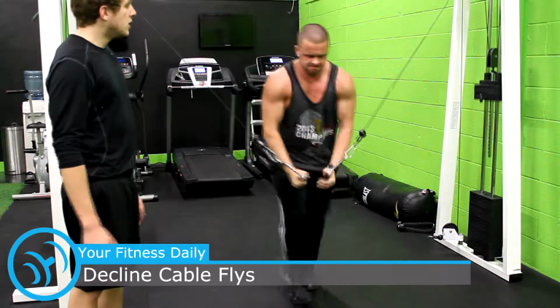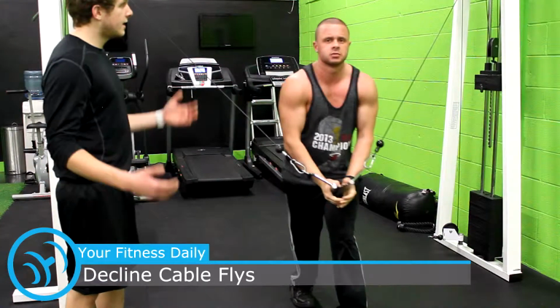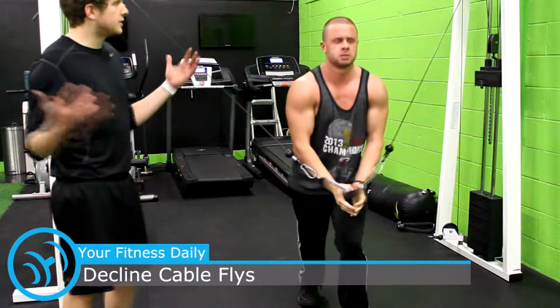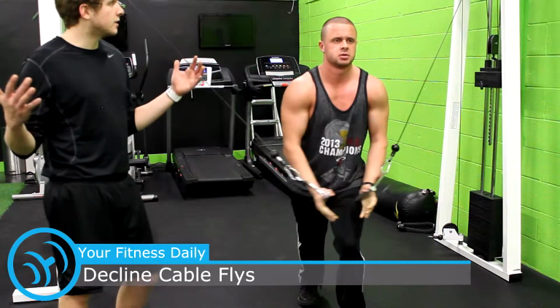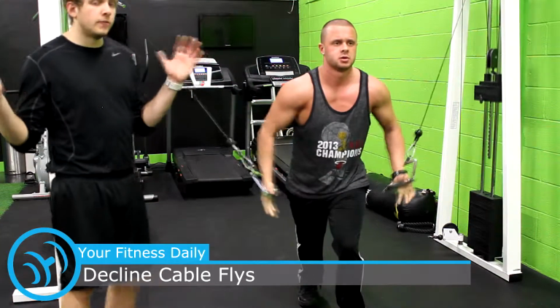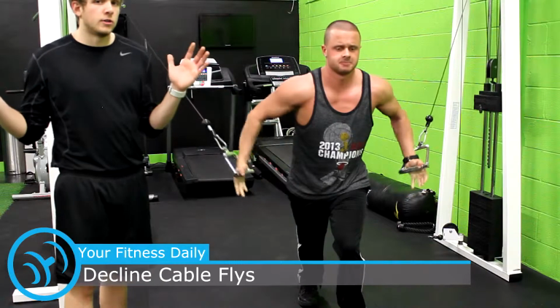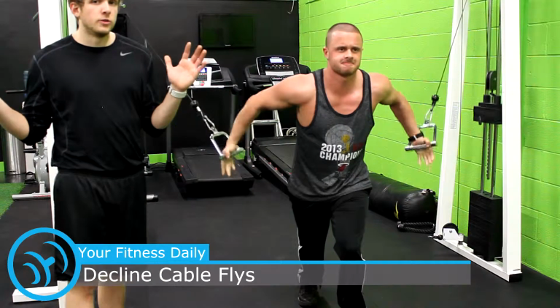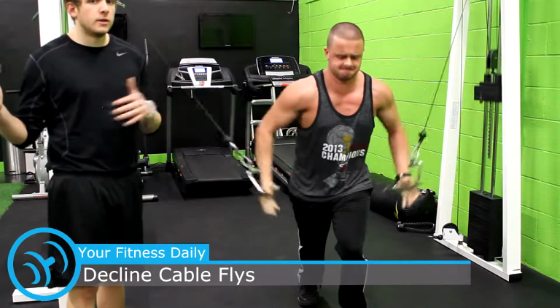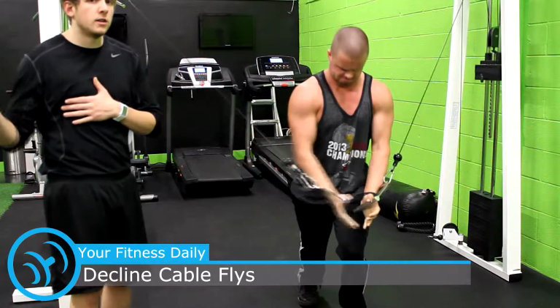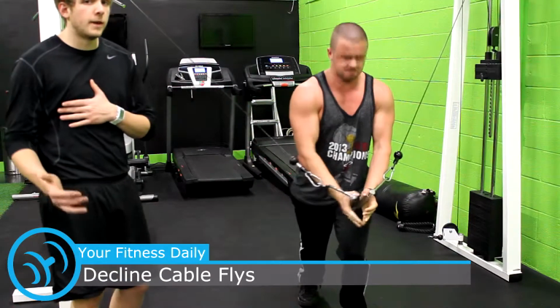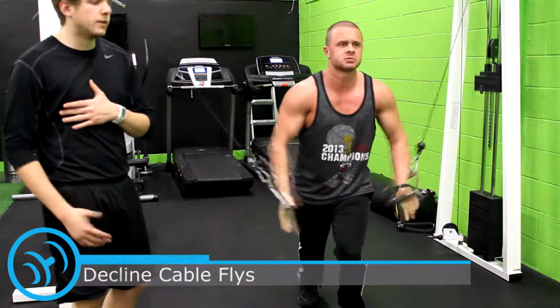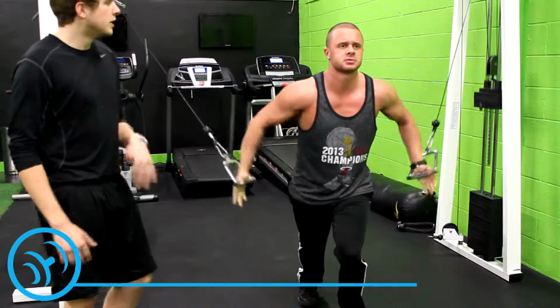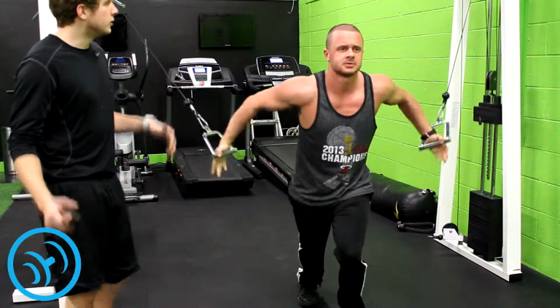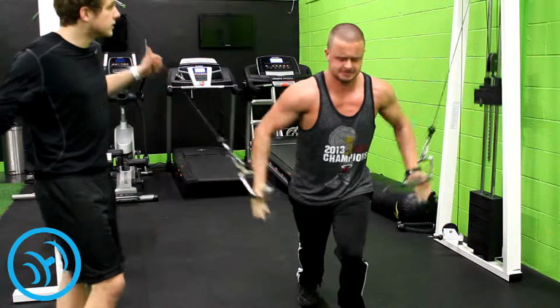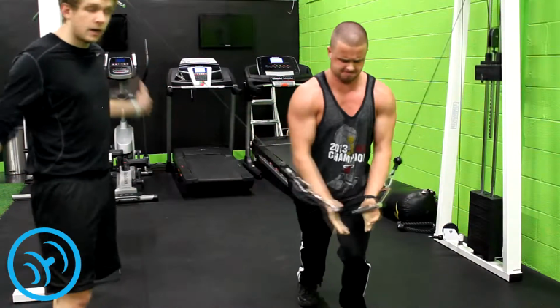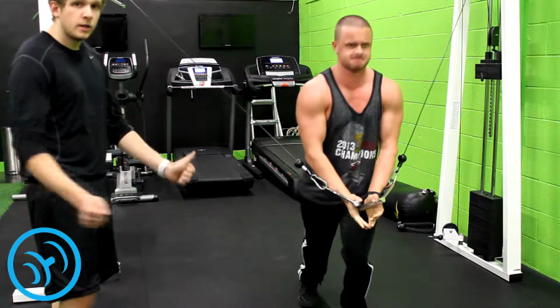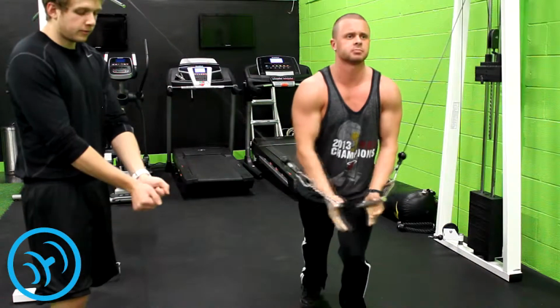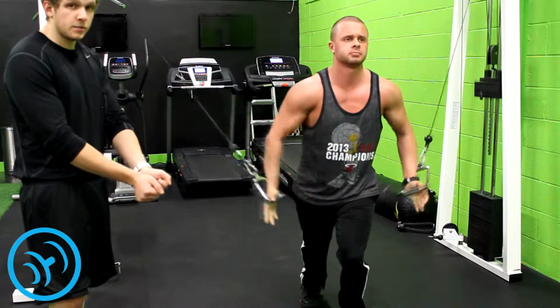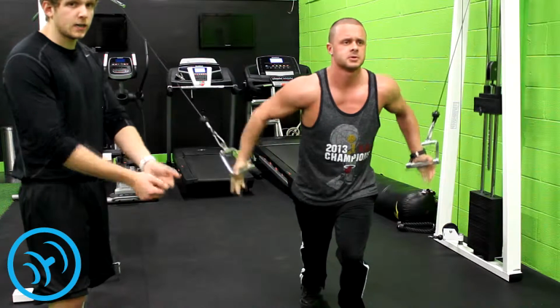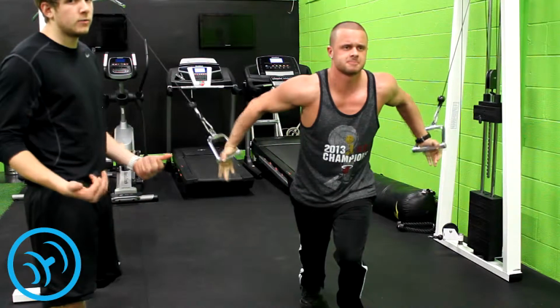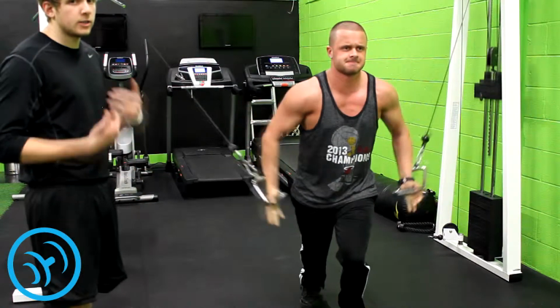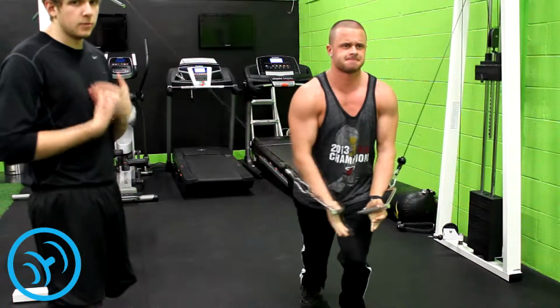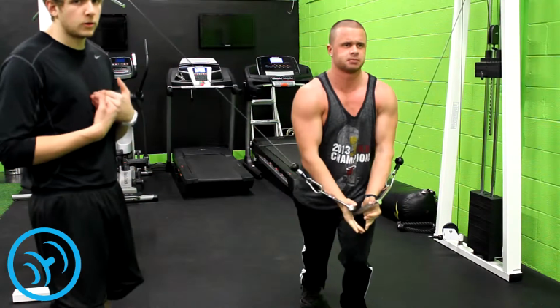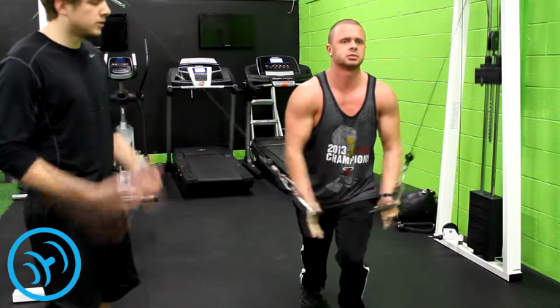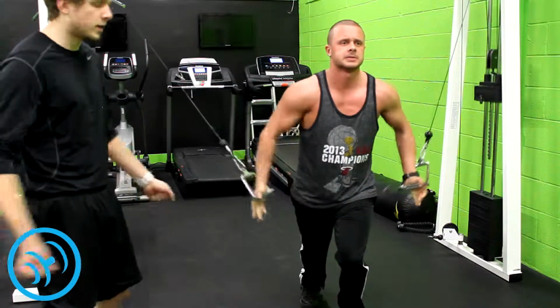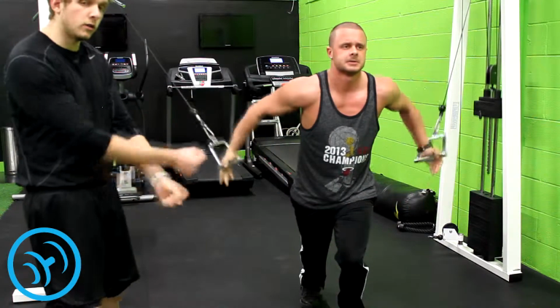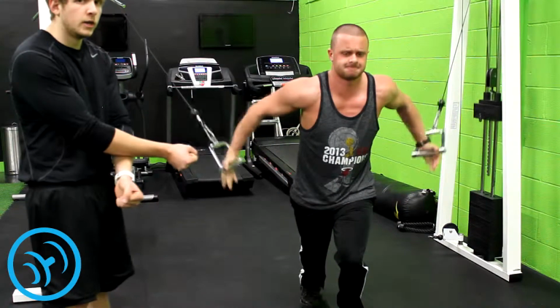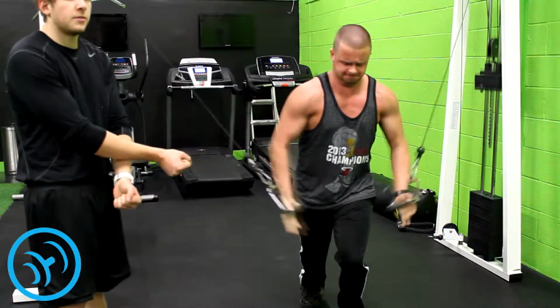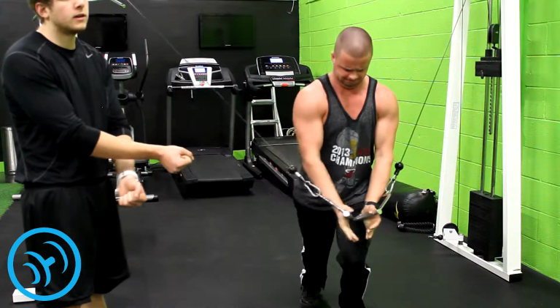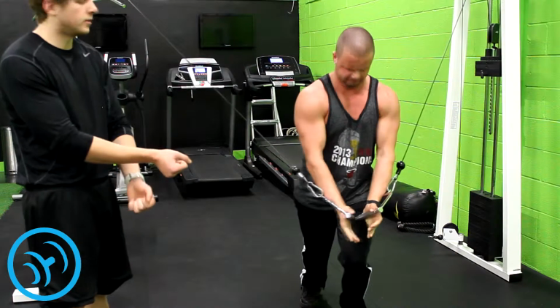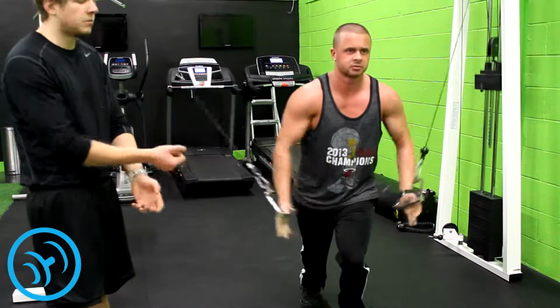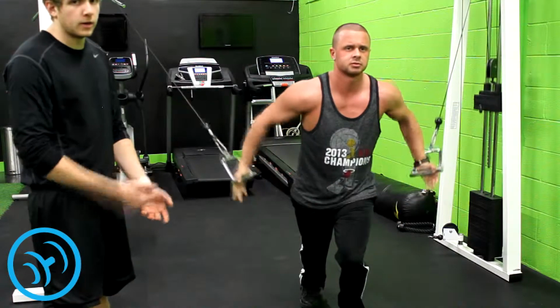You want to have the cables set above your shoulder so that you're targeting the lower pectoral muscles. Come downward and flex at the beginning, and if you want to hit those inner pectoral muscles, cross over at the peak of the cable fly.